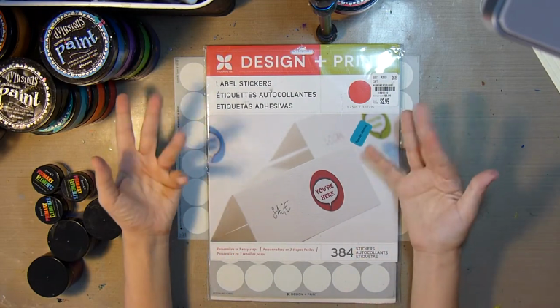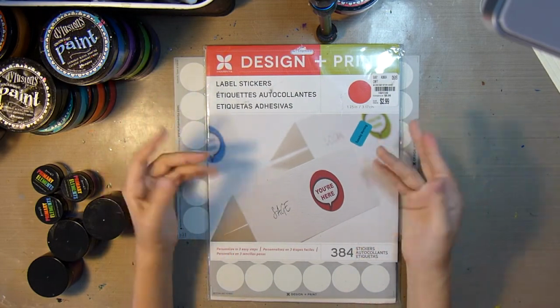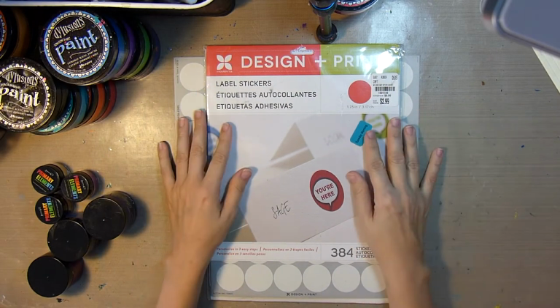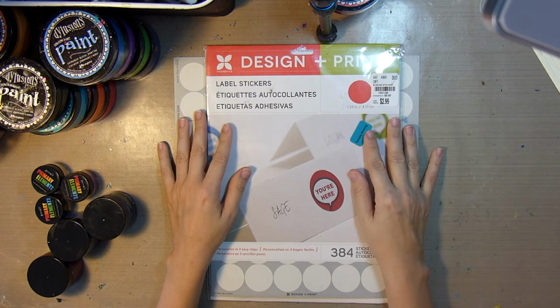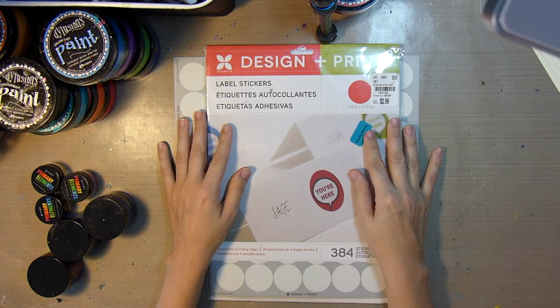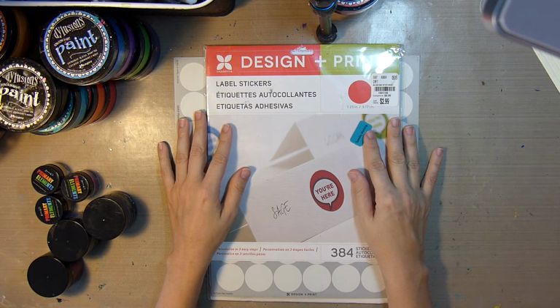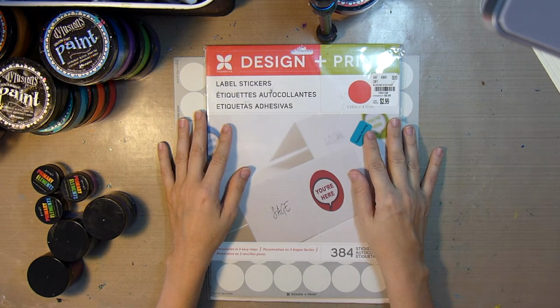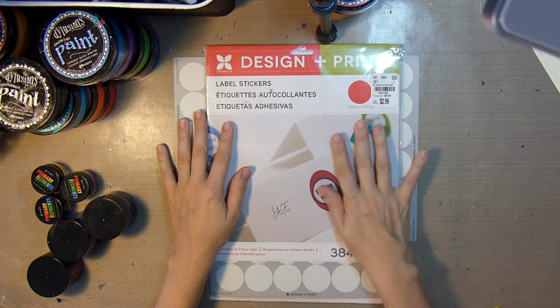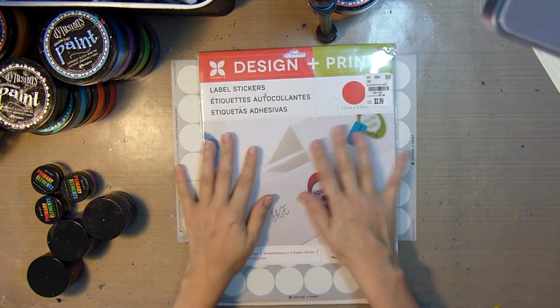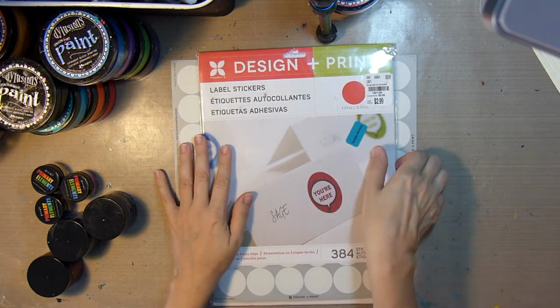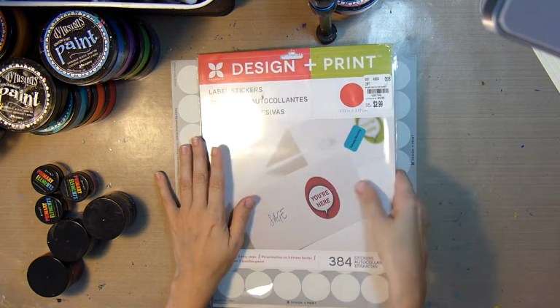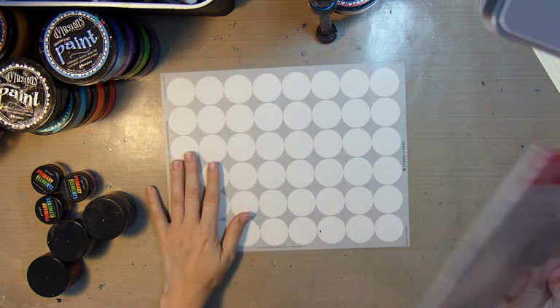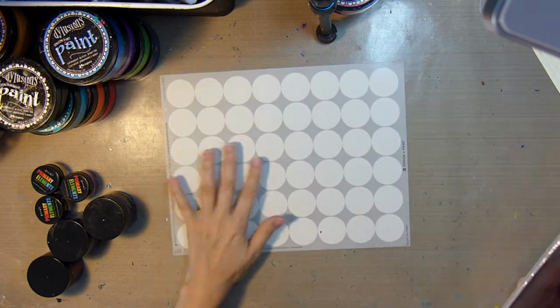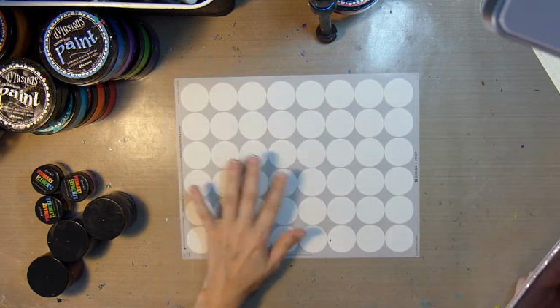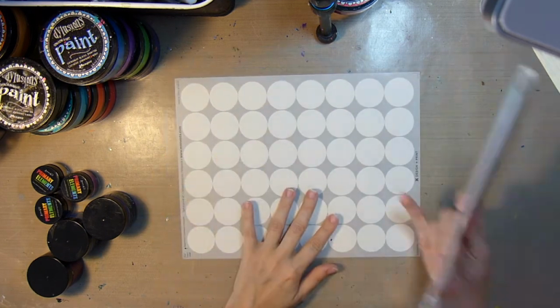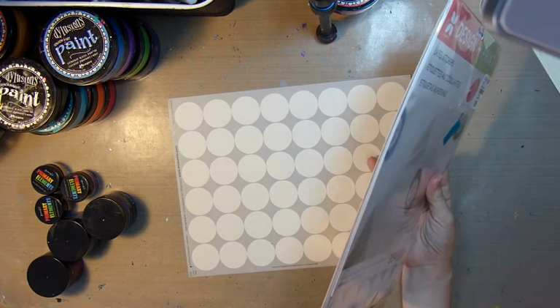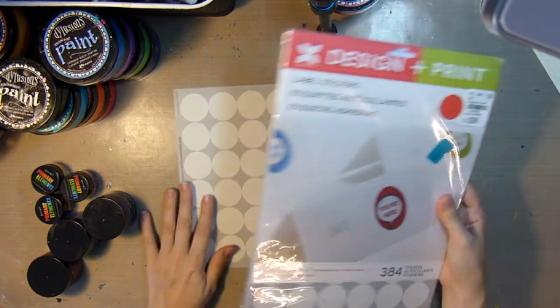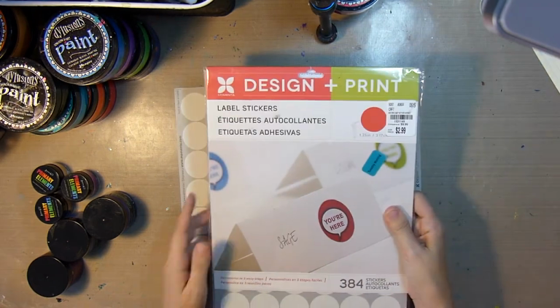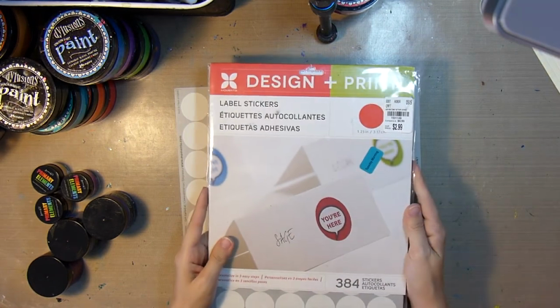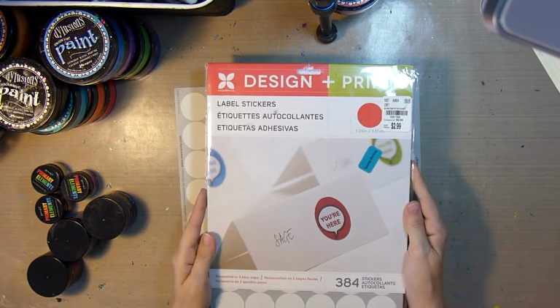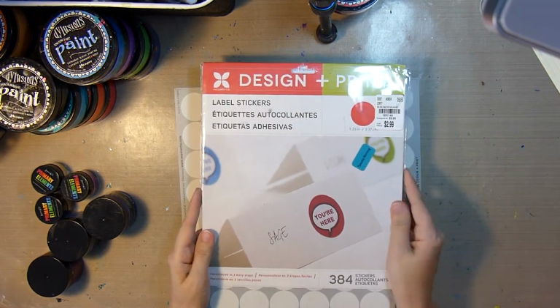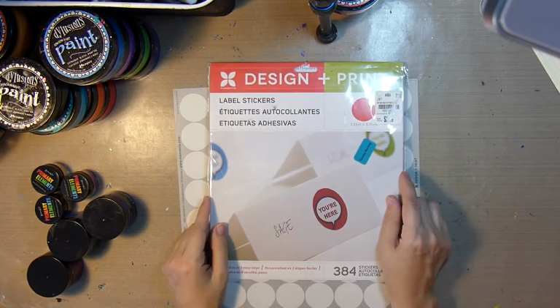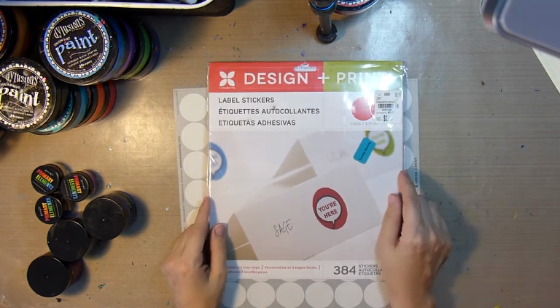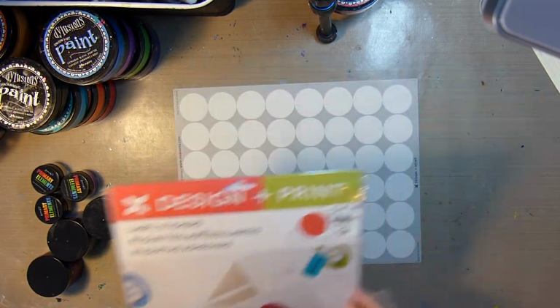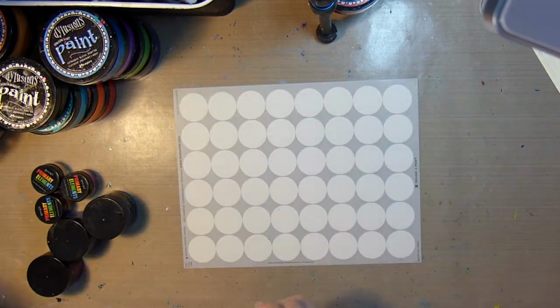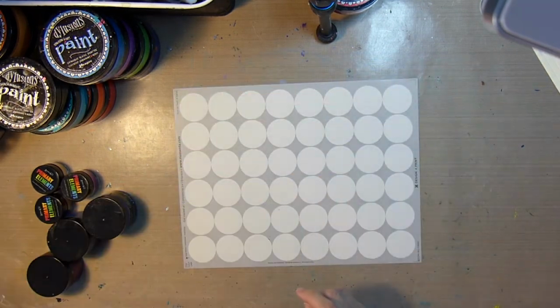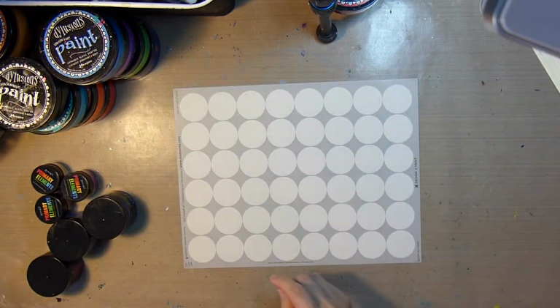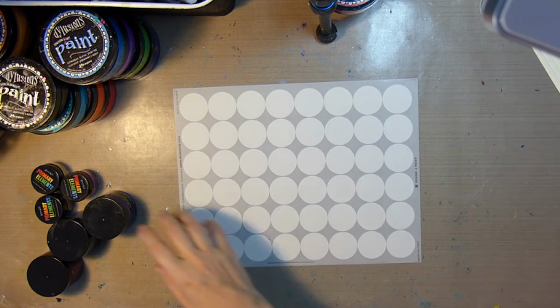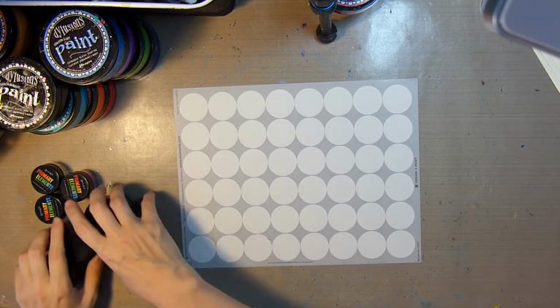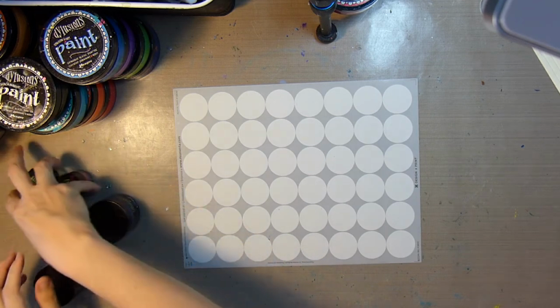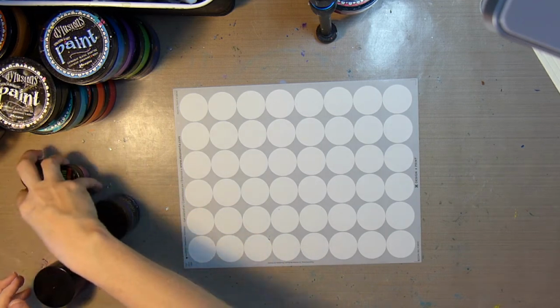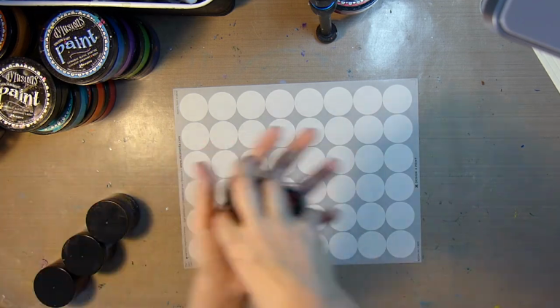Hello, Eva here with Eva LeVay Arts, and today I will be using these label stickers that I picked up at Tuesday Morning to create some stickers with my Primary Elements.